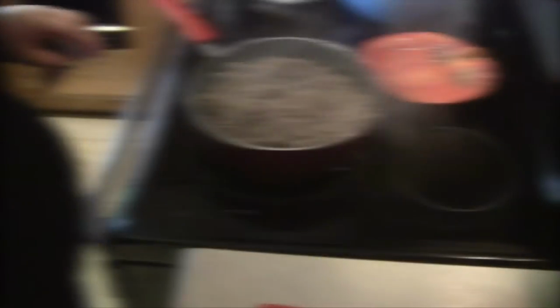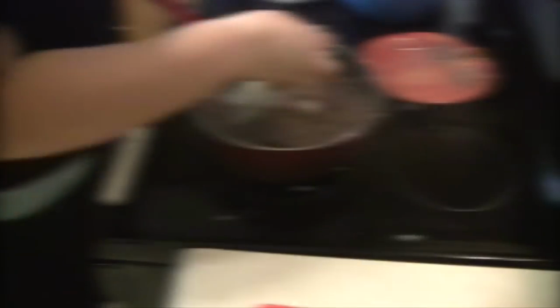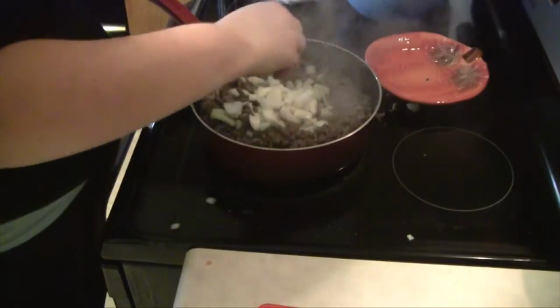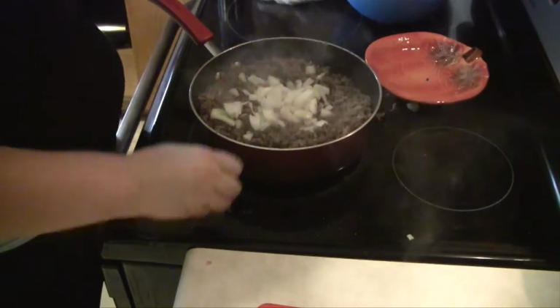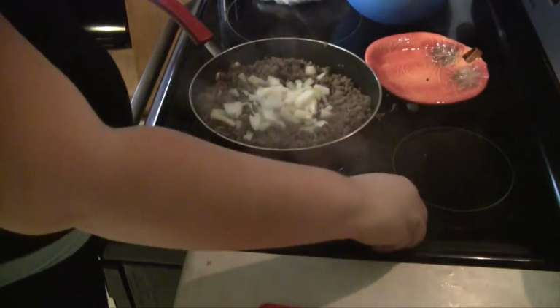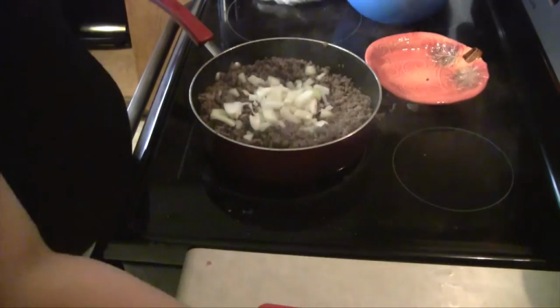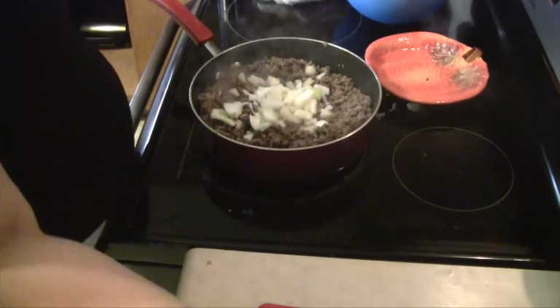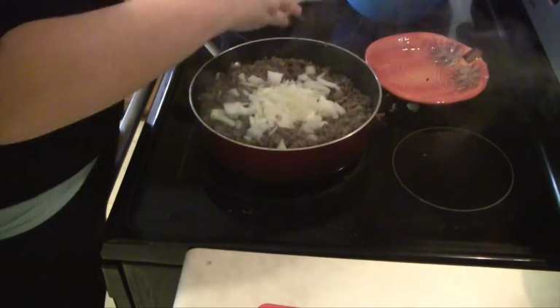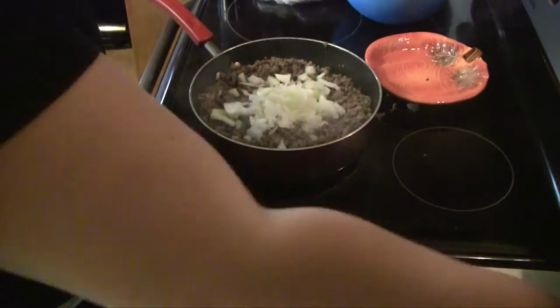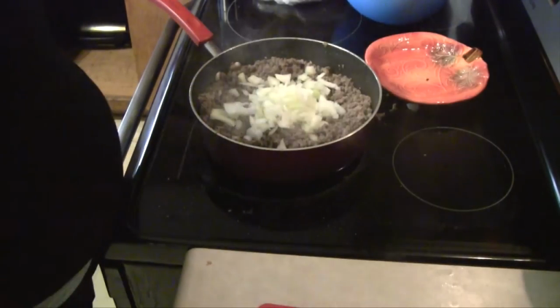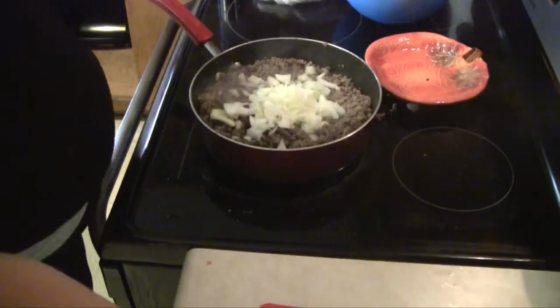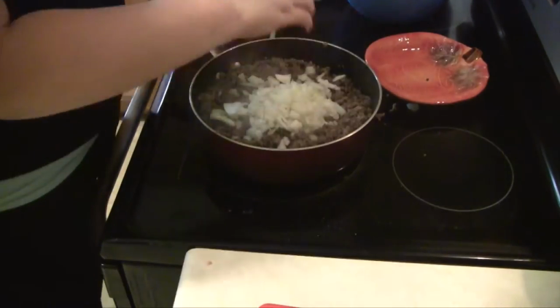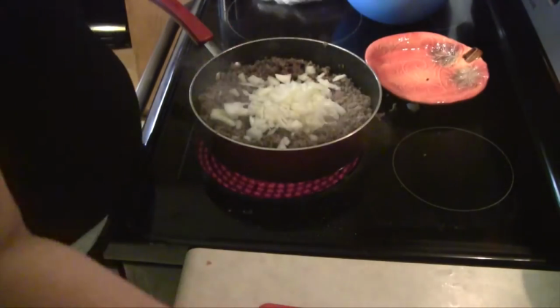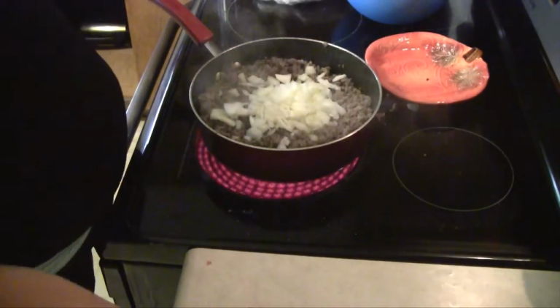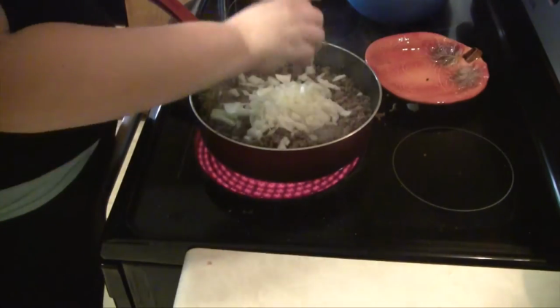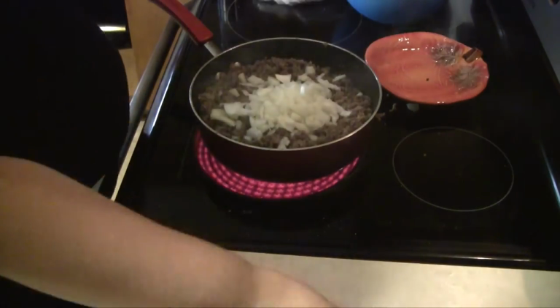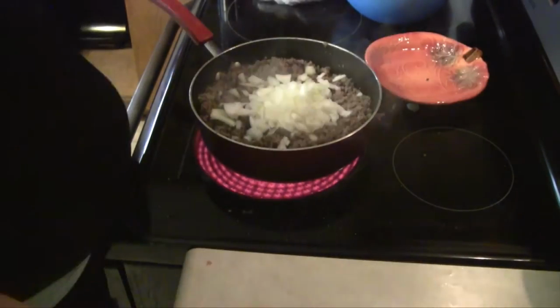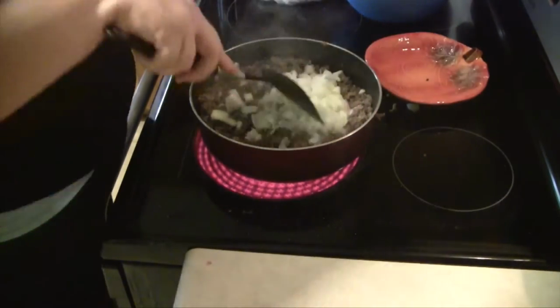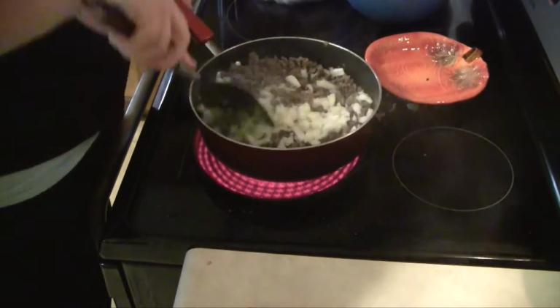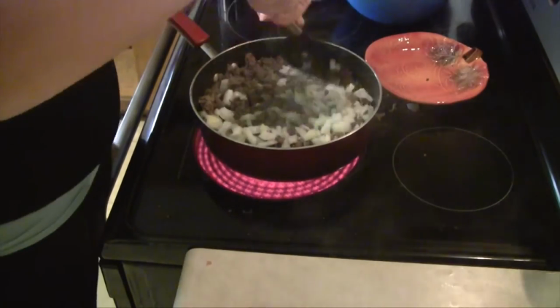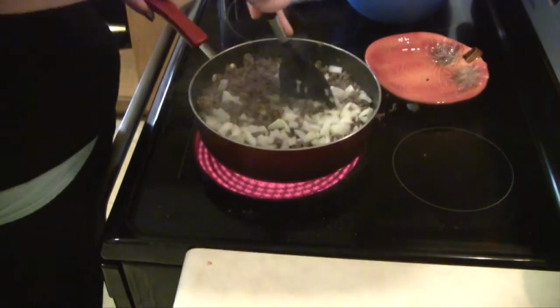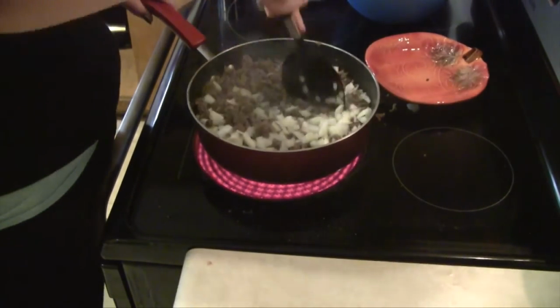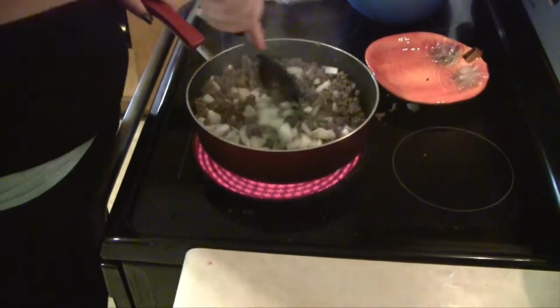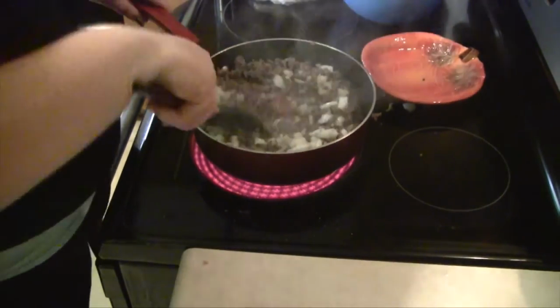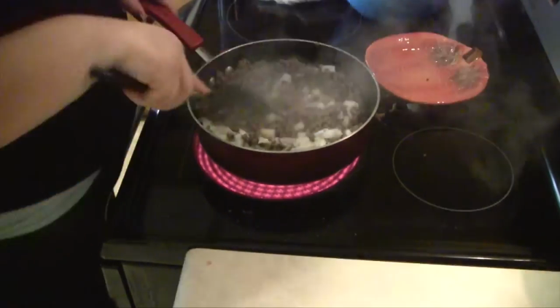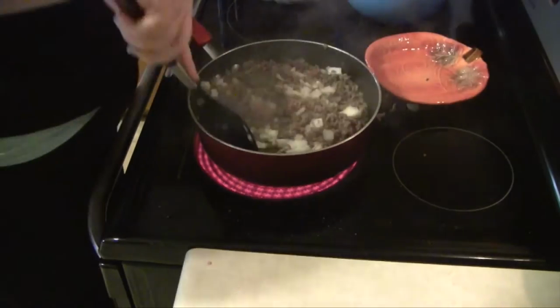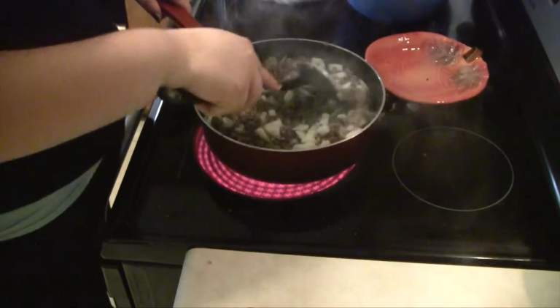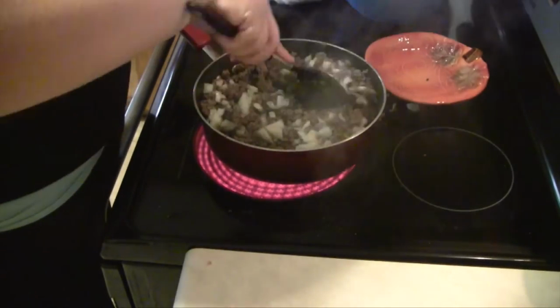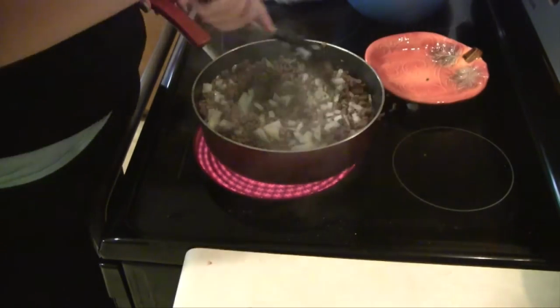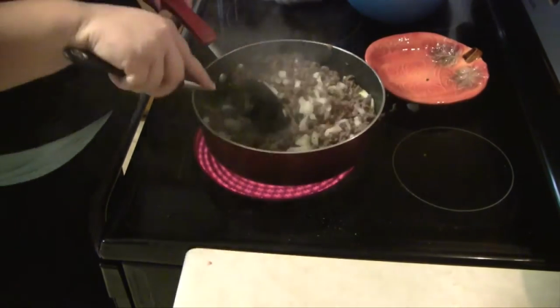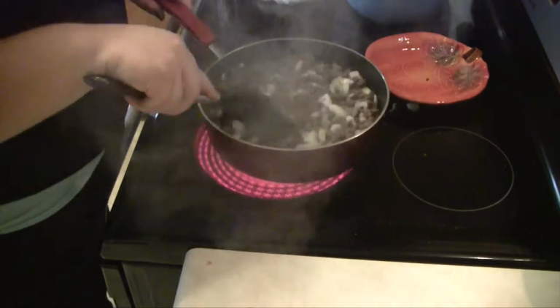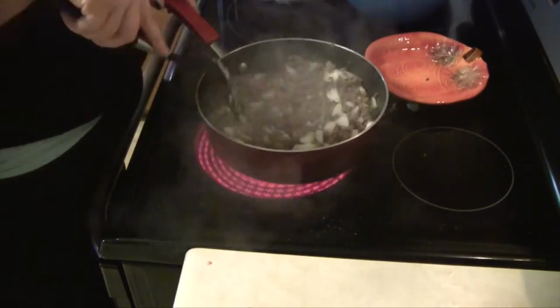Once your meat is mostly browned, go ahead and add the entire chopped onion into it and cook it up for a little while until the onion is almost completely tender.